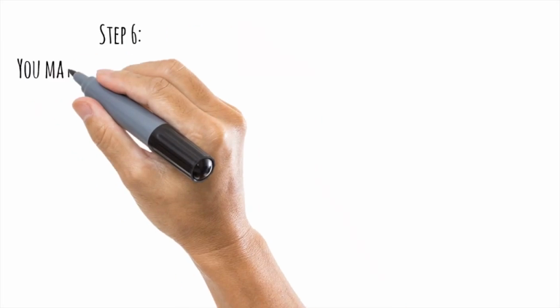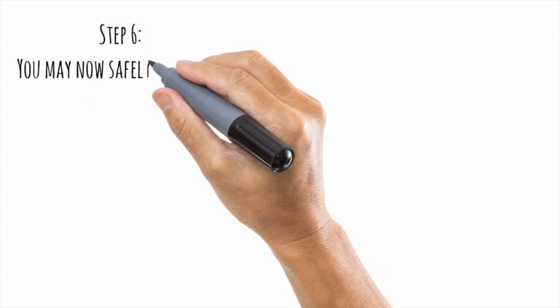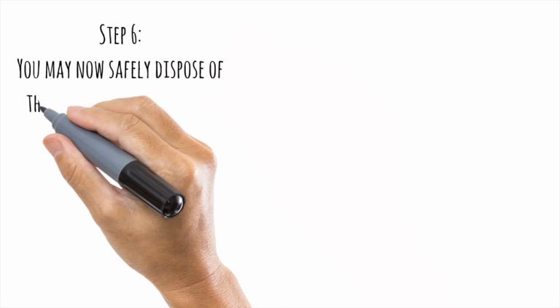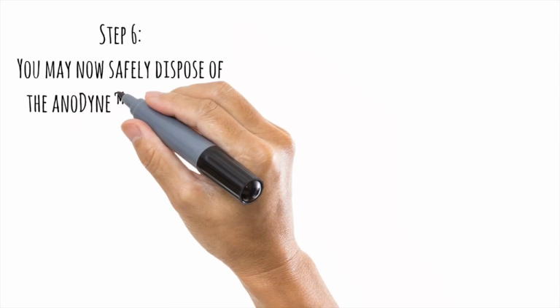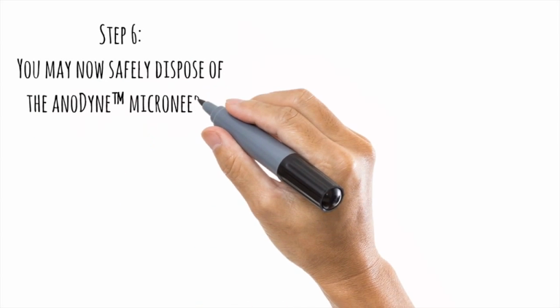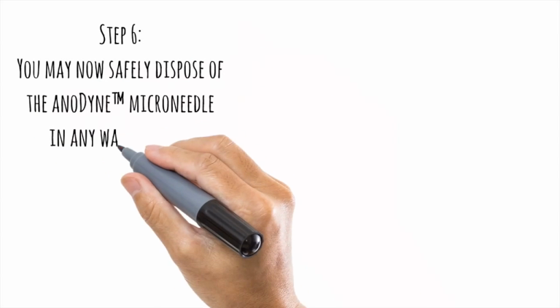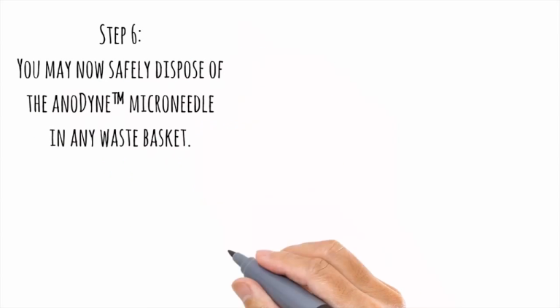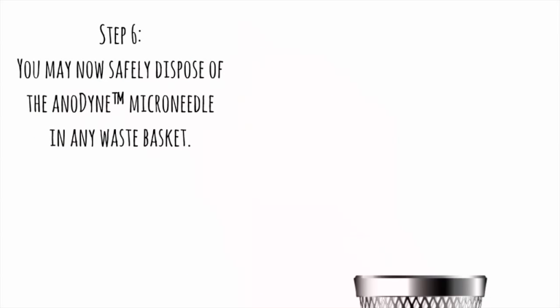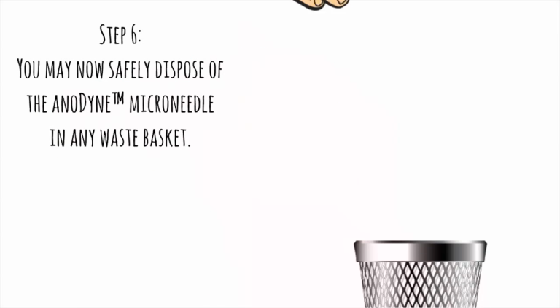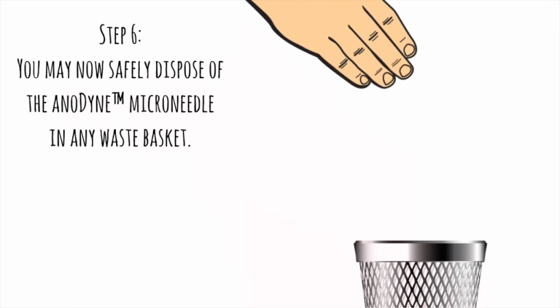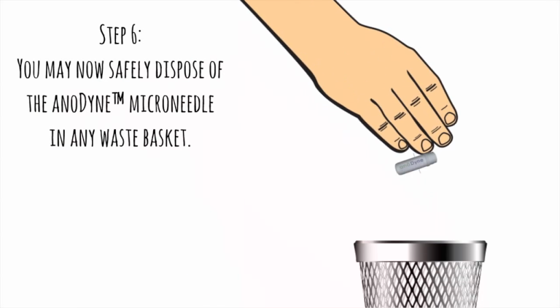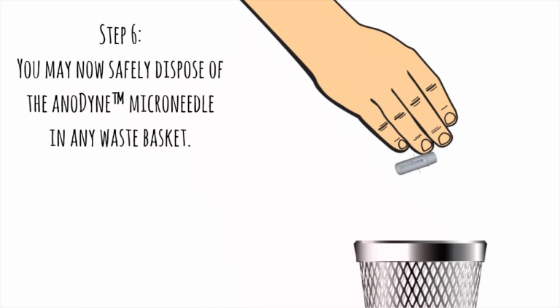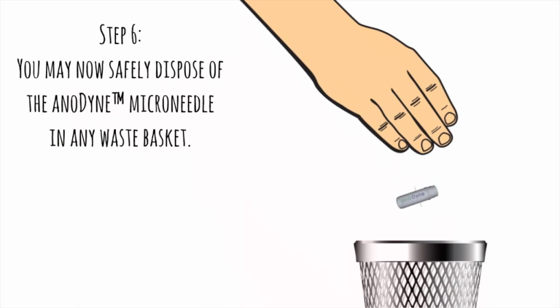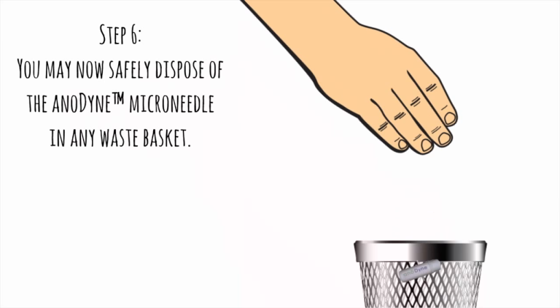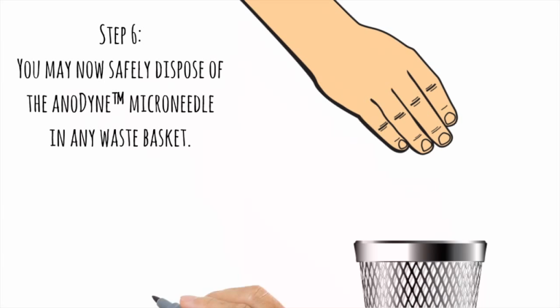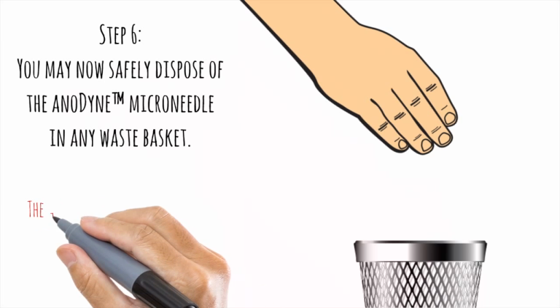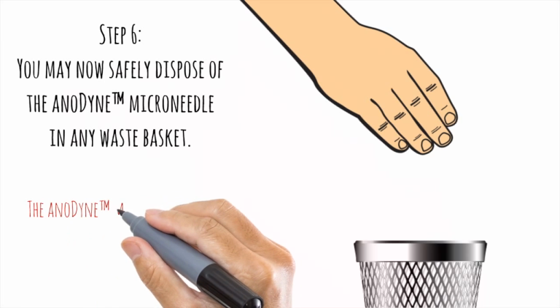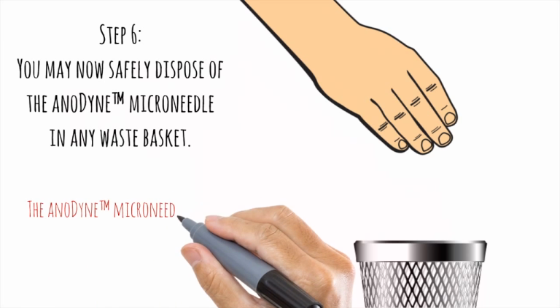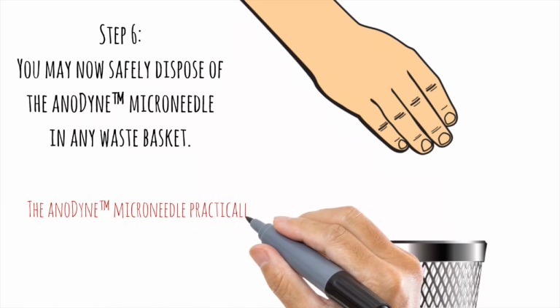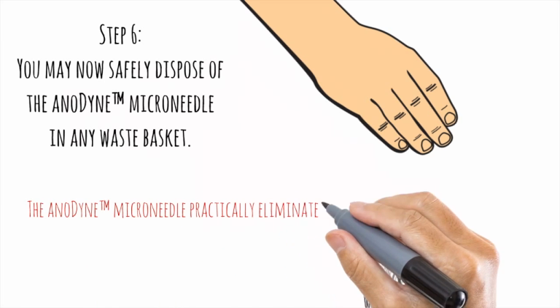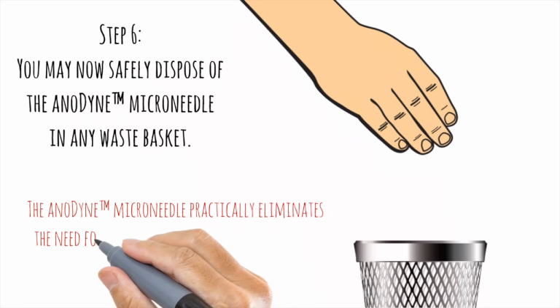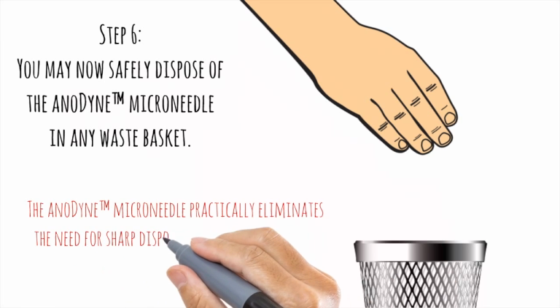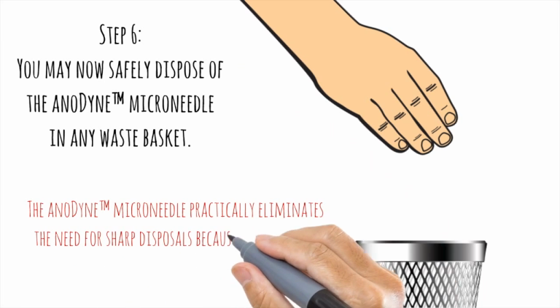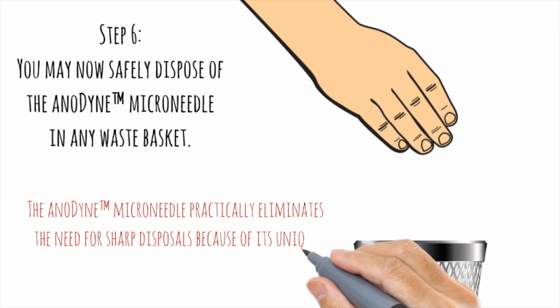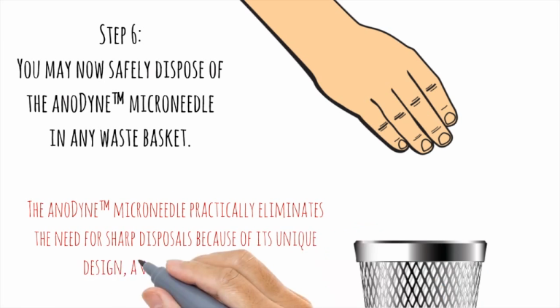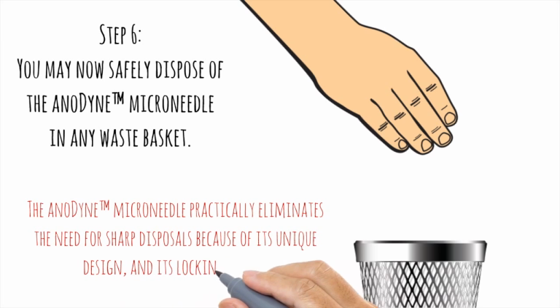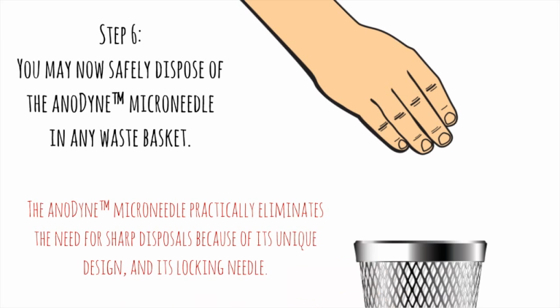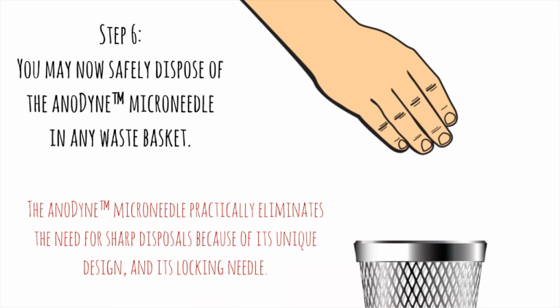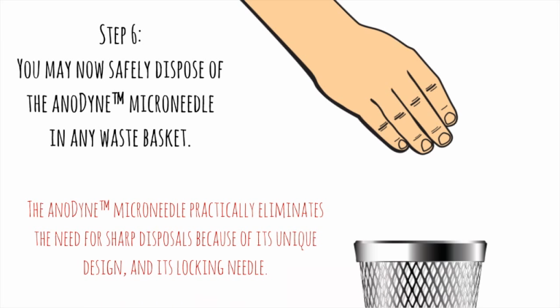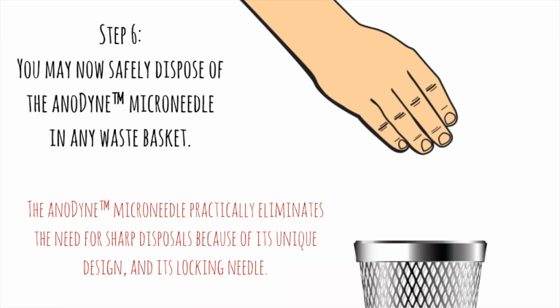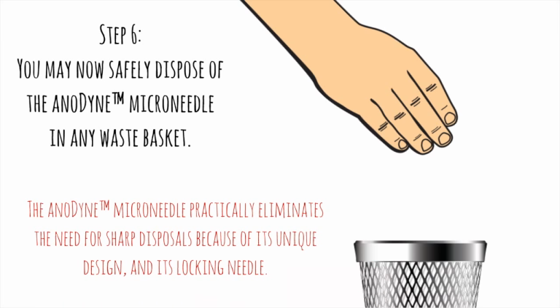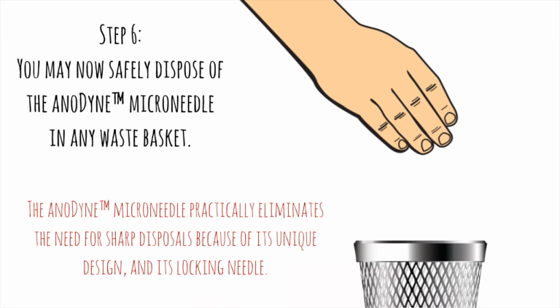Step 6. You may now safely dispose of the Anodyne Microneedle in any wastebasket. The Anodyne Microneedle practically eliminates the need for sharps disposal because of its unique design and its locking needle.